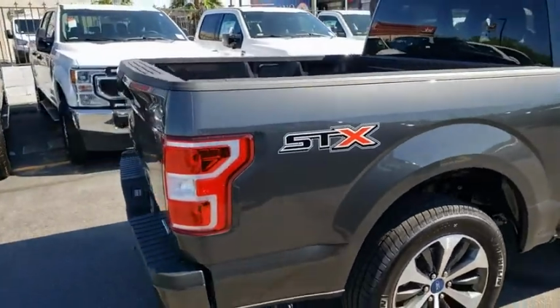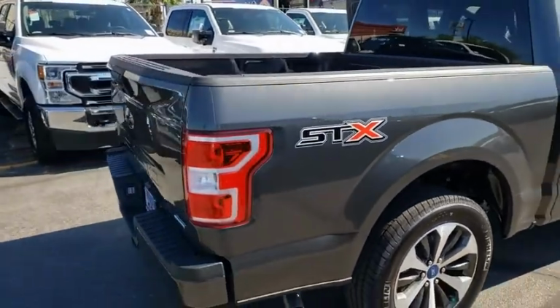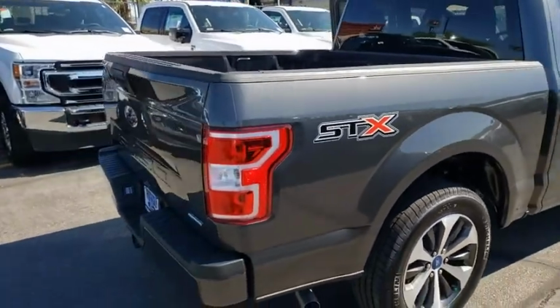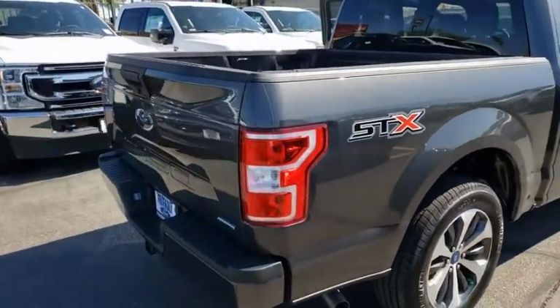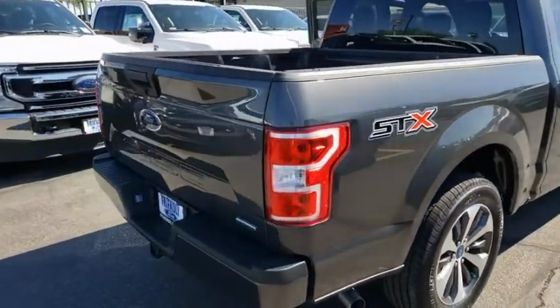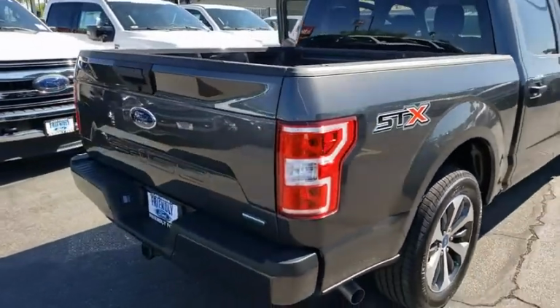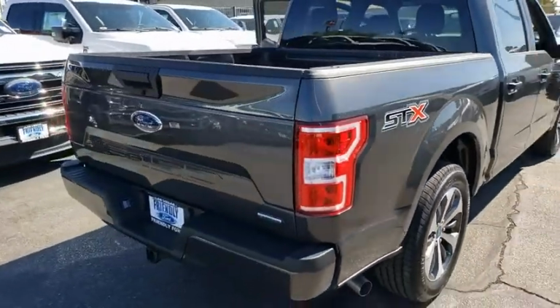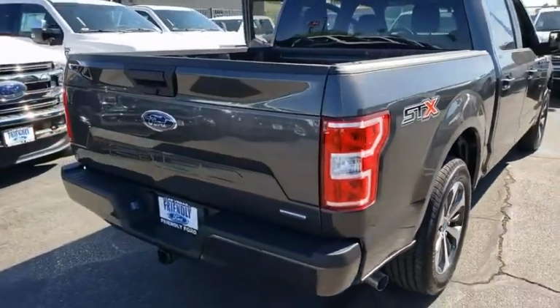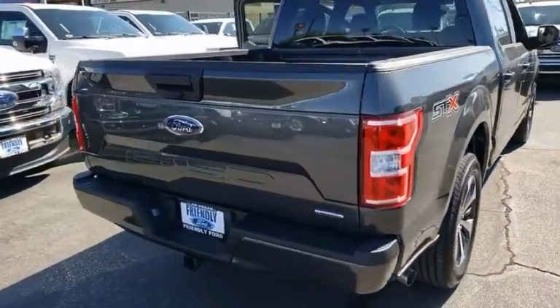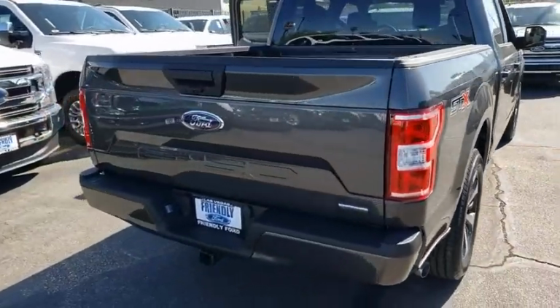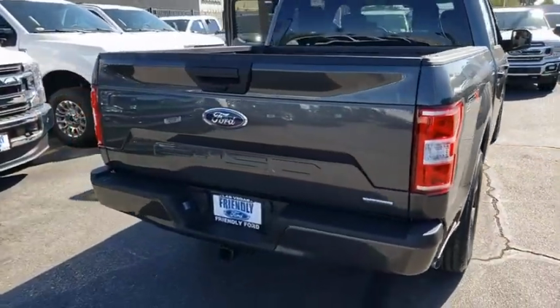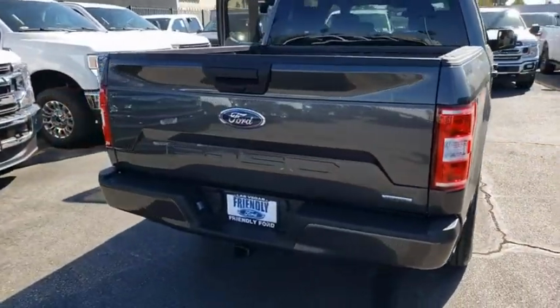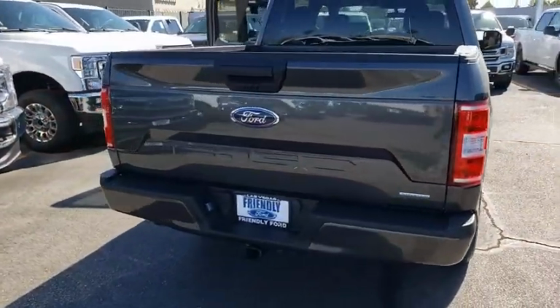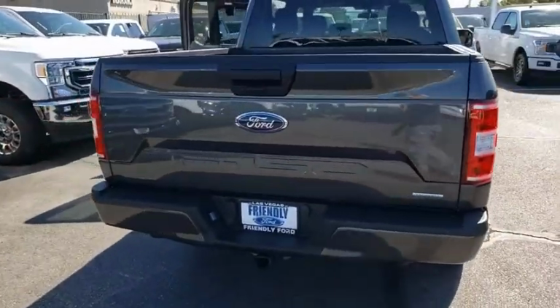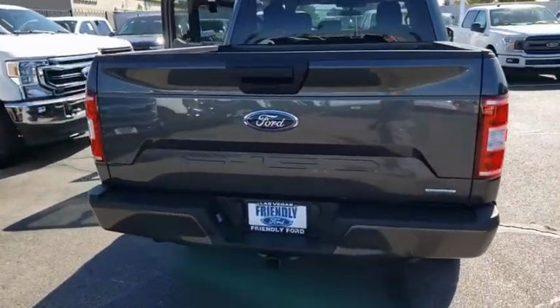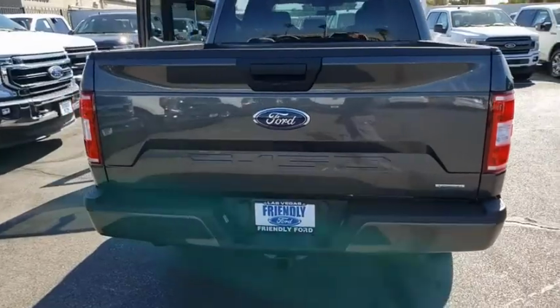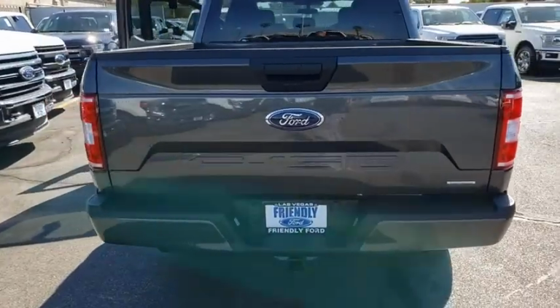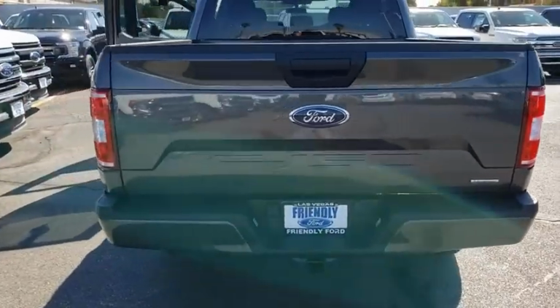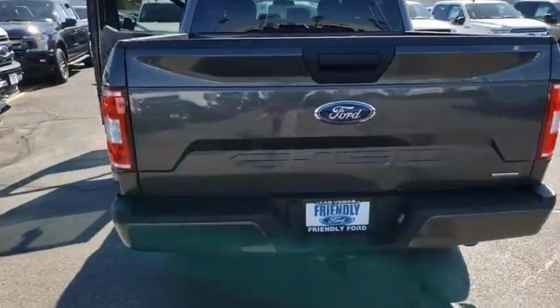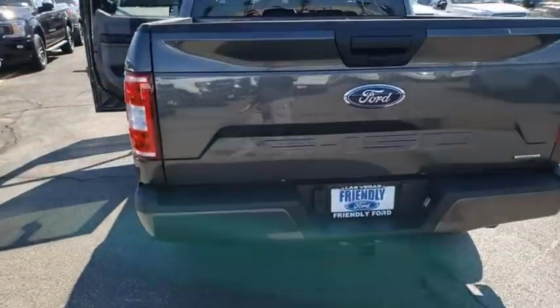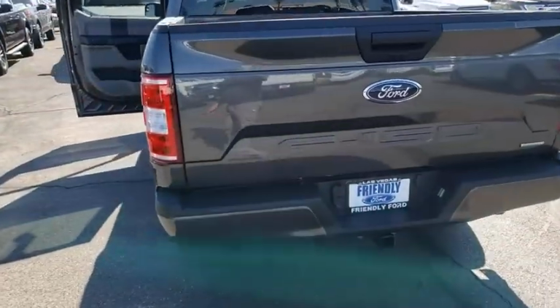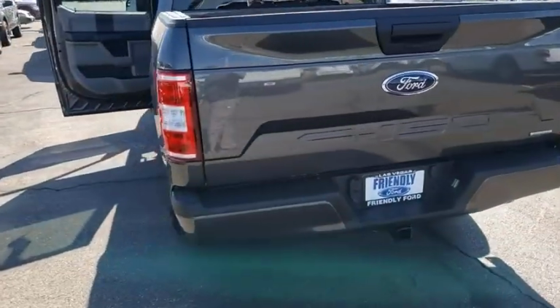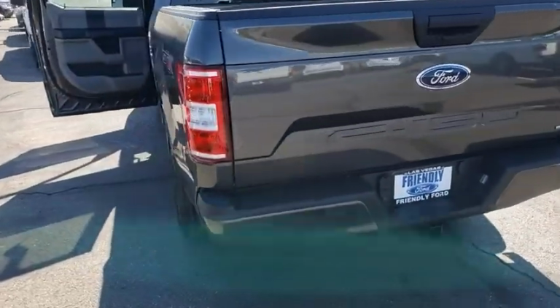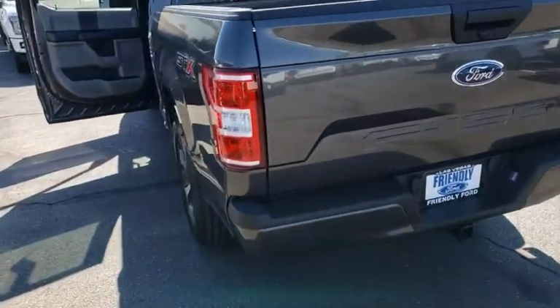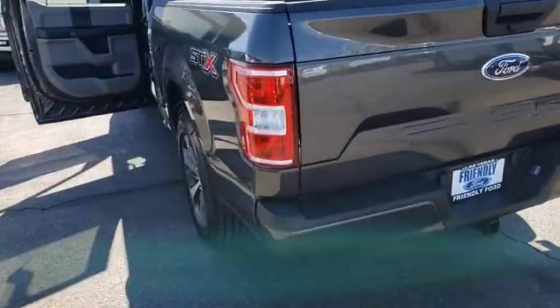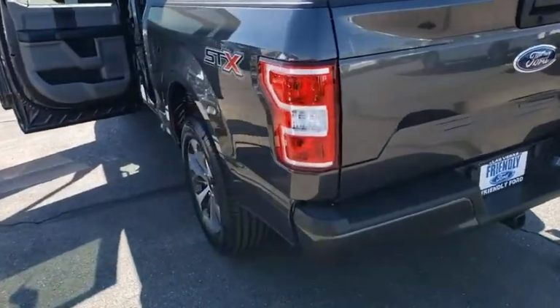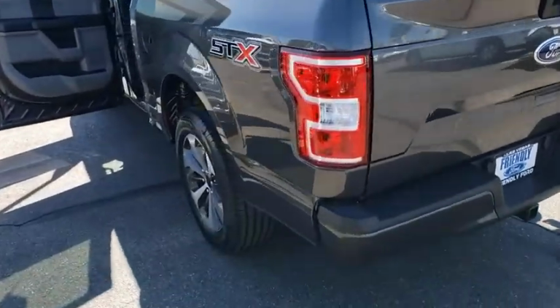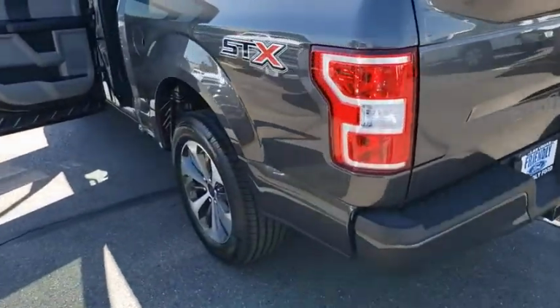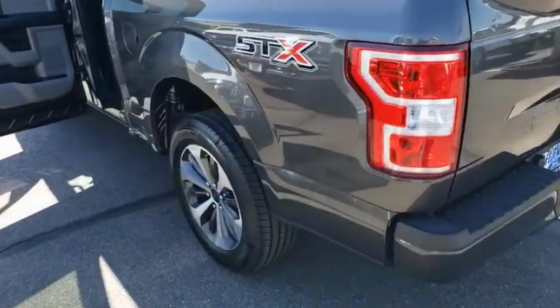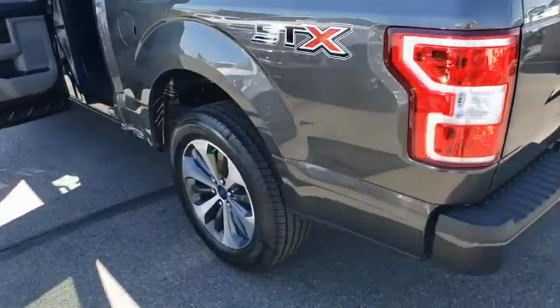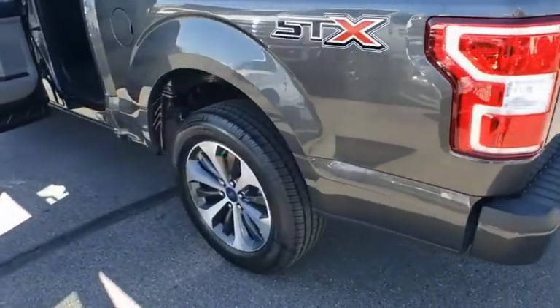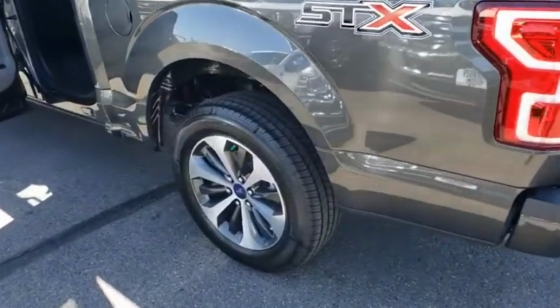Here are some of this vehicle's great options: traction control, dual airbags, power steering, cruise control, four-wheel disc brakes, compass, fog lamps.